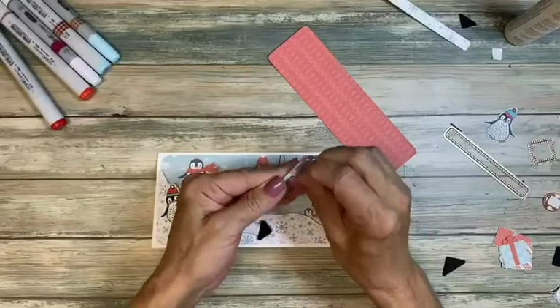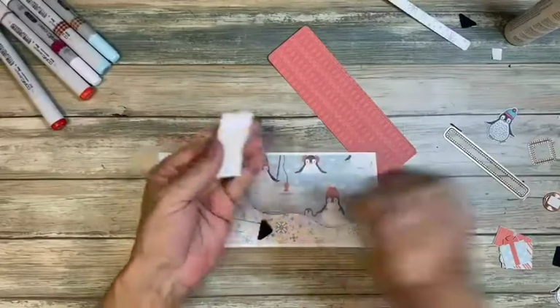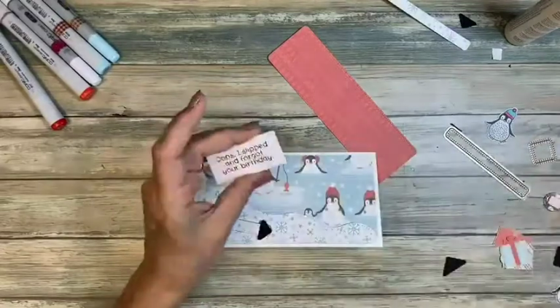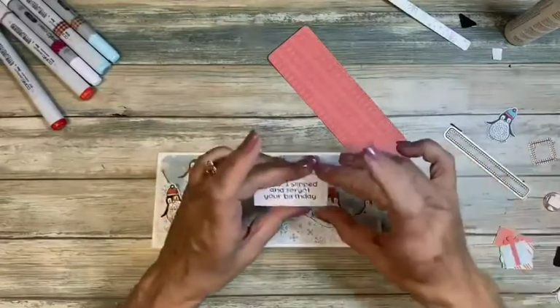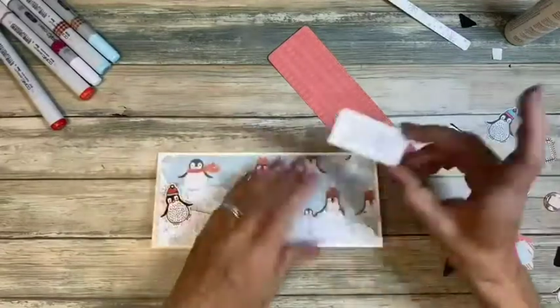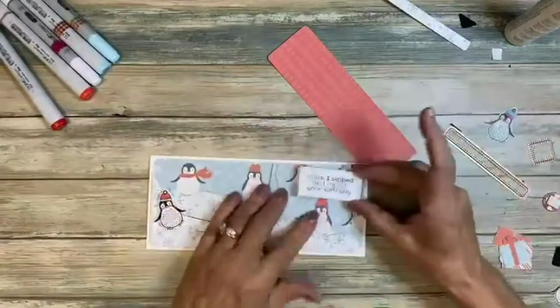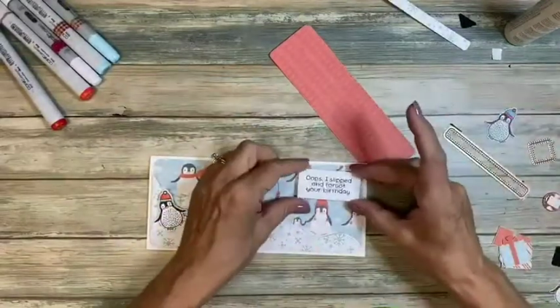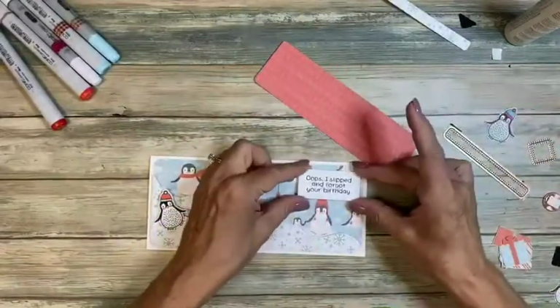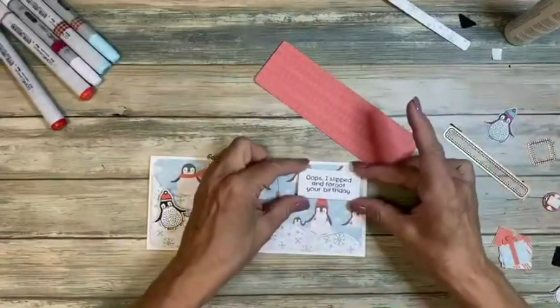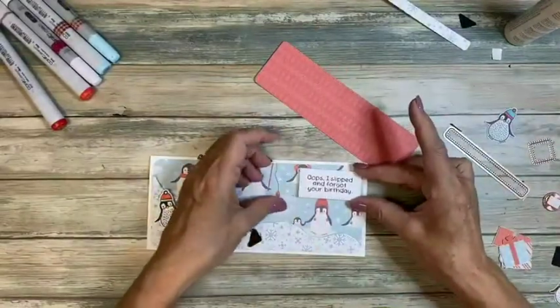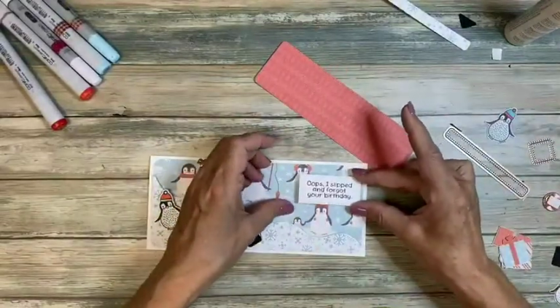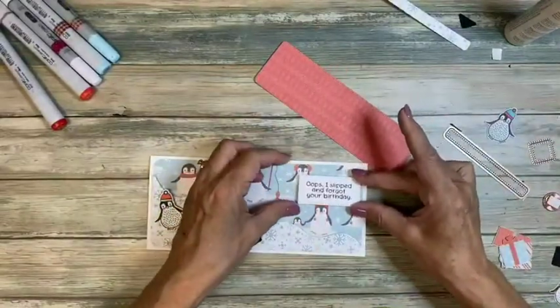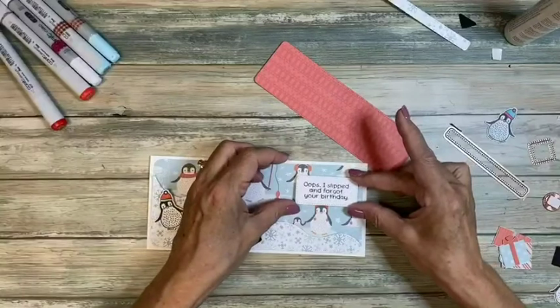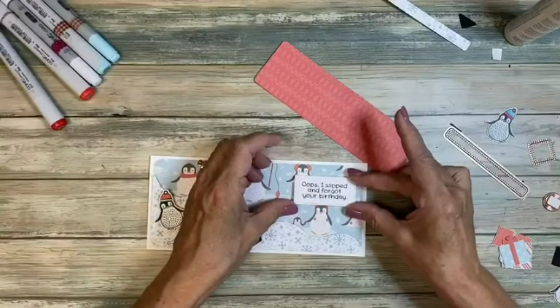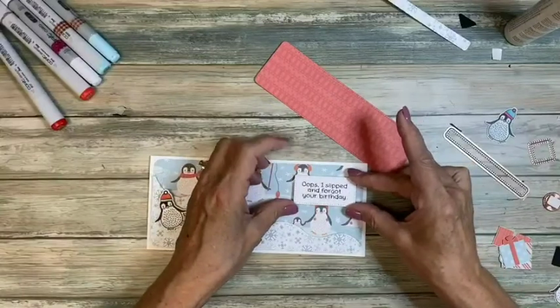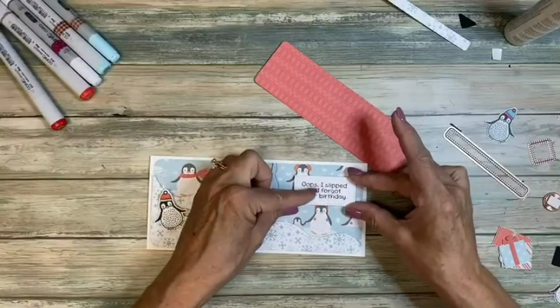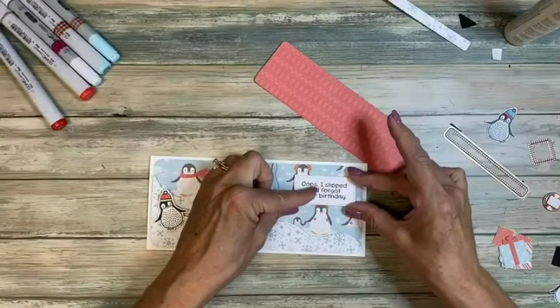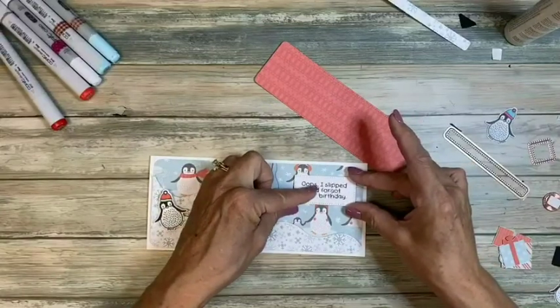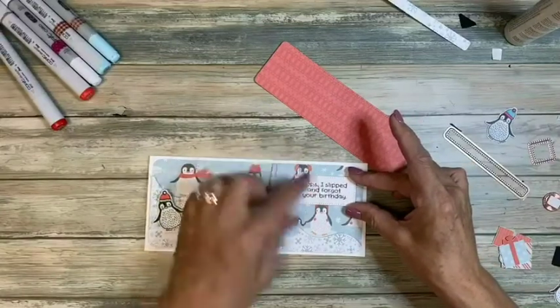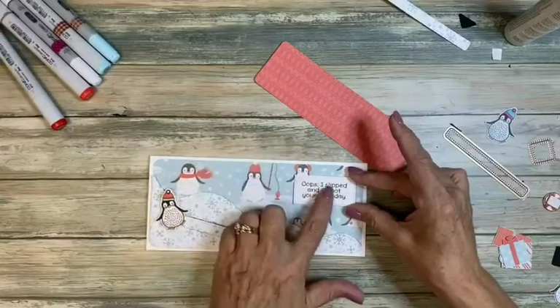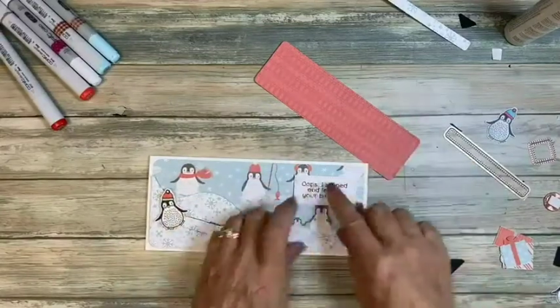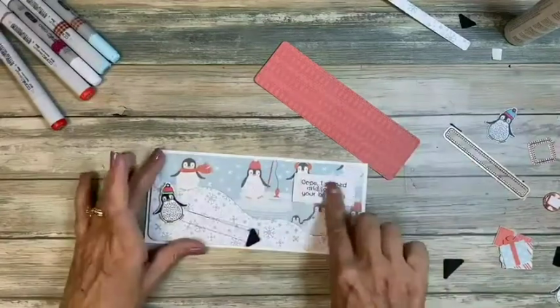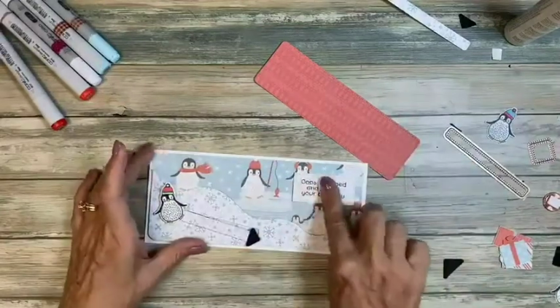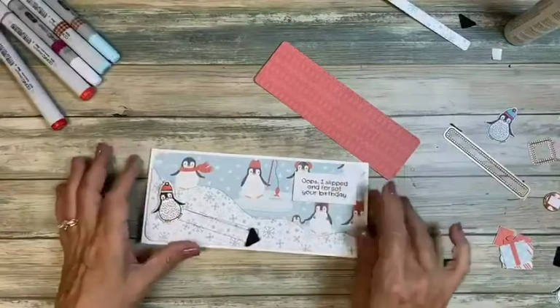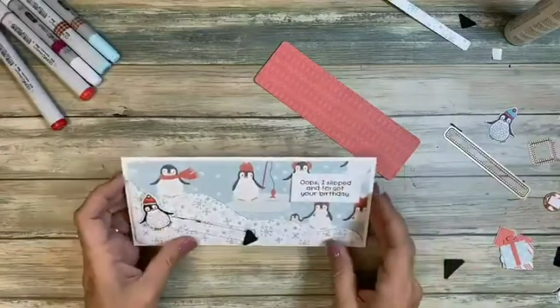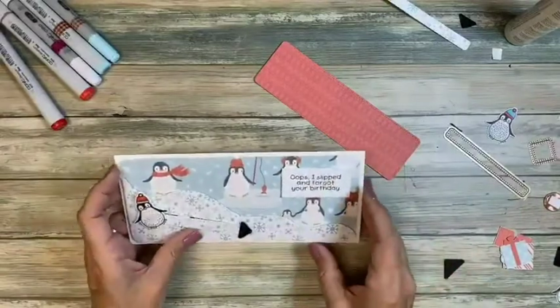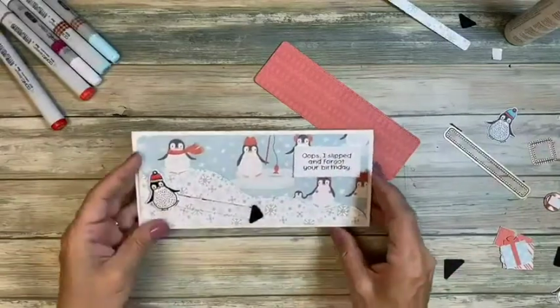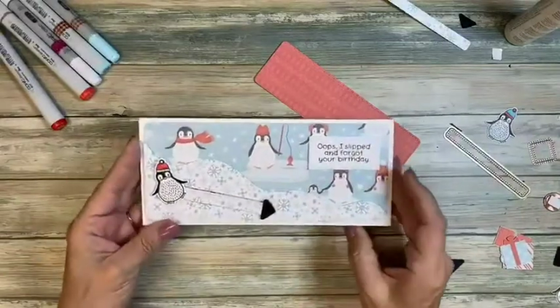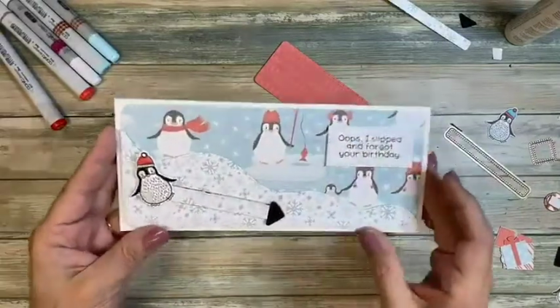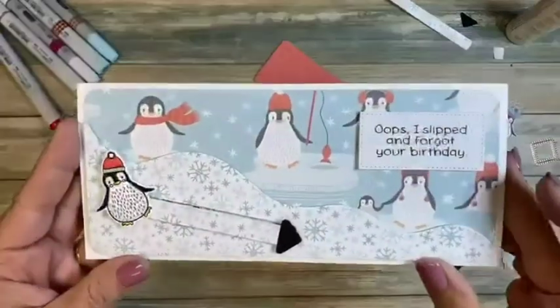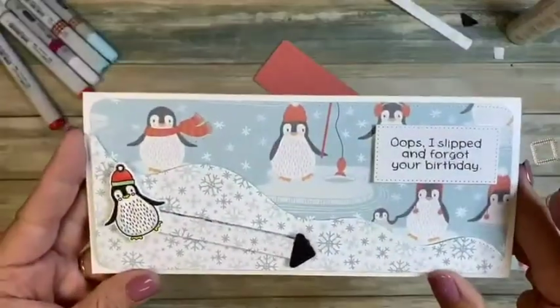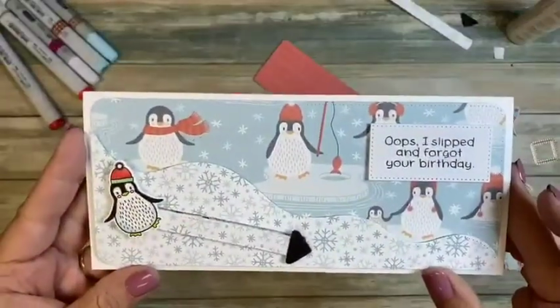Let's go ahead and finish this up. Here is our sentiment — I already put foam tape on the back — and we're putting this up in this corner so his eyes are peeking over. There we go — there's the front of the card.